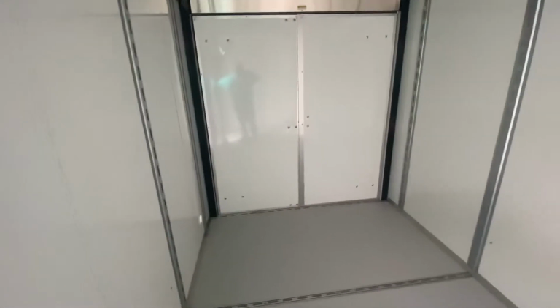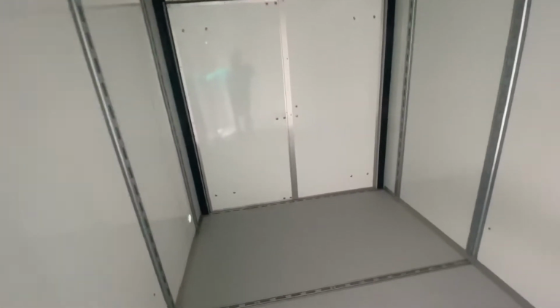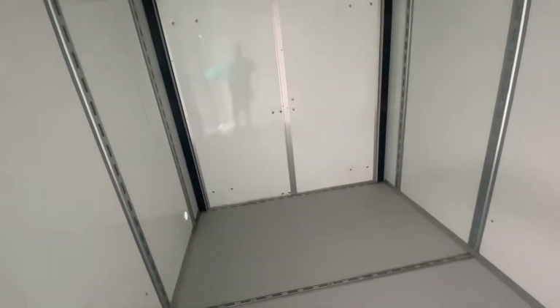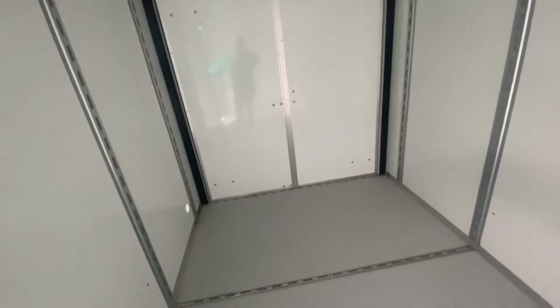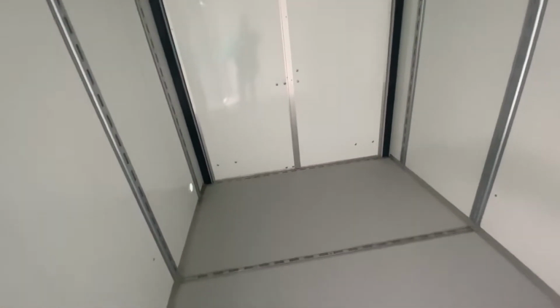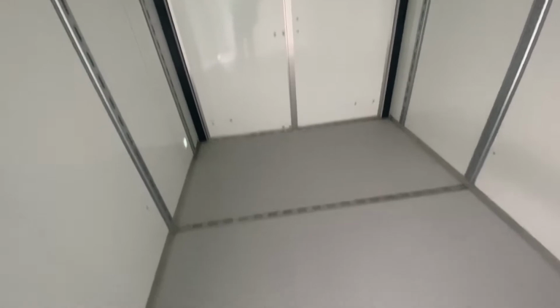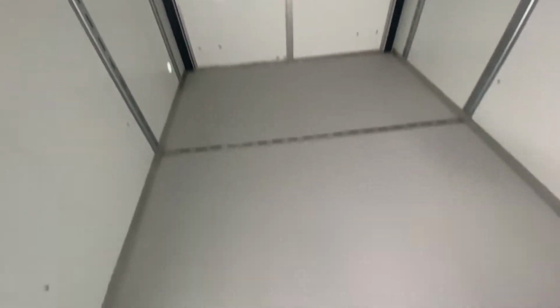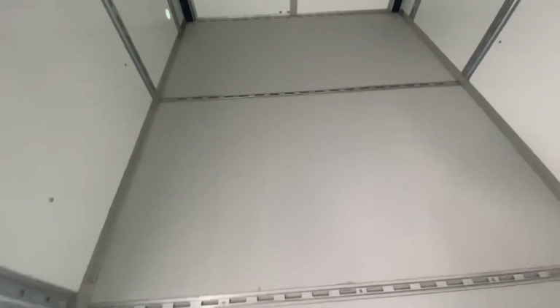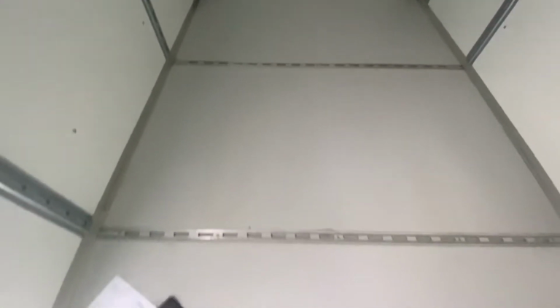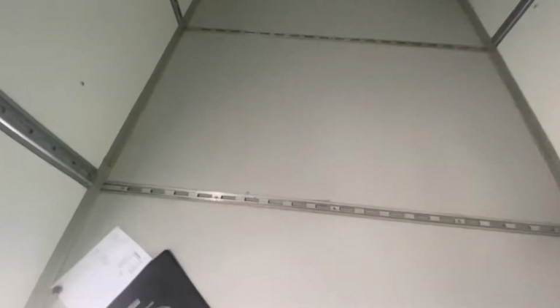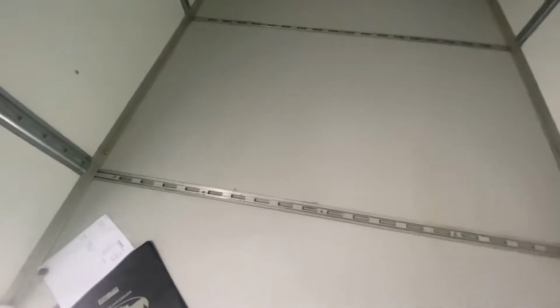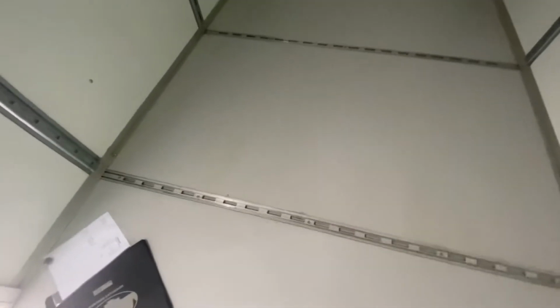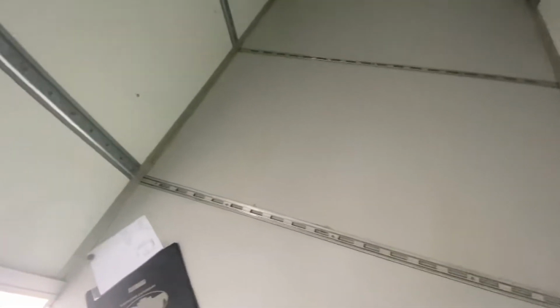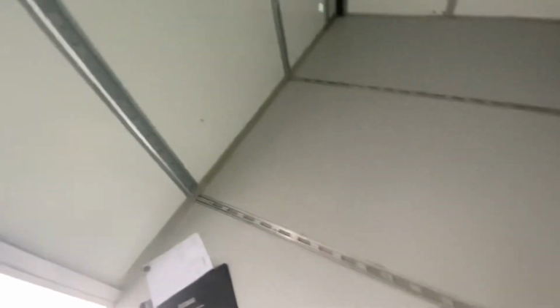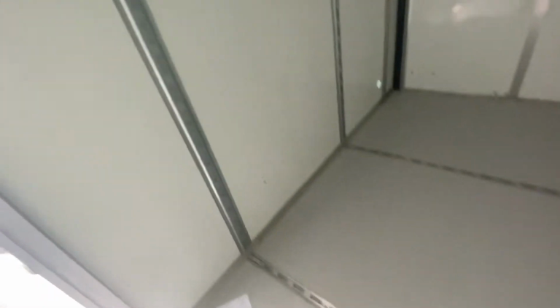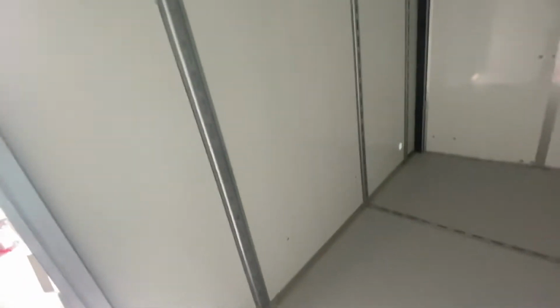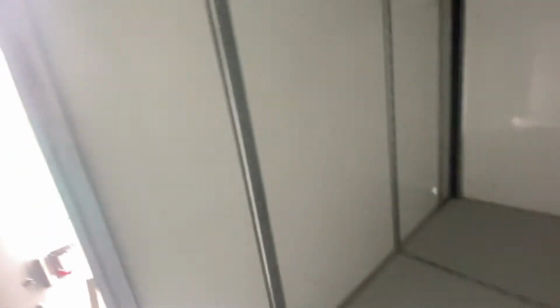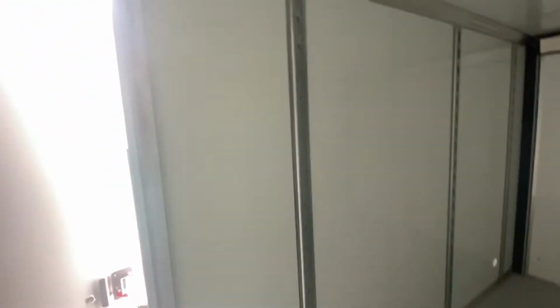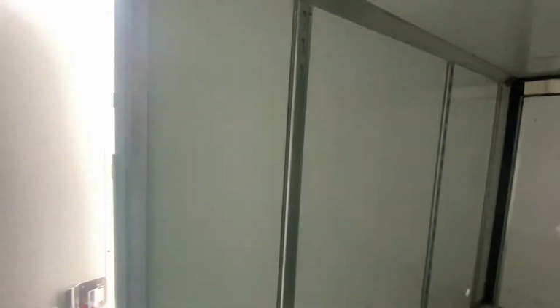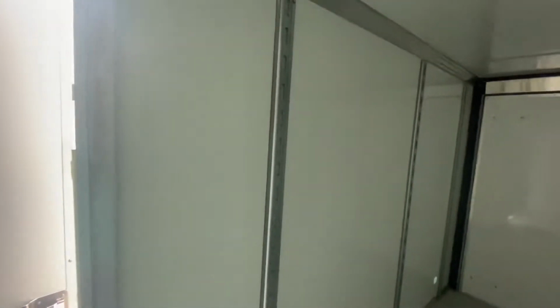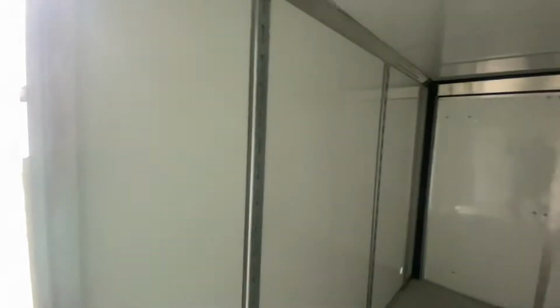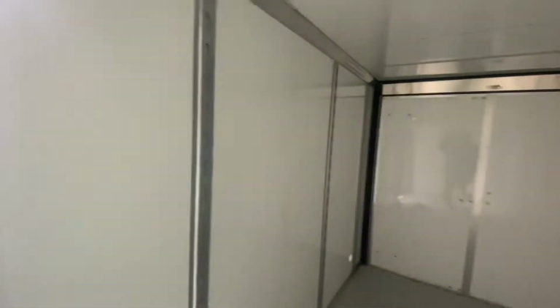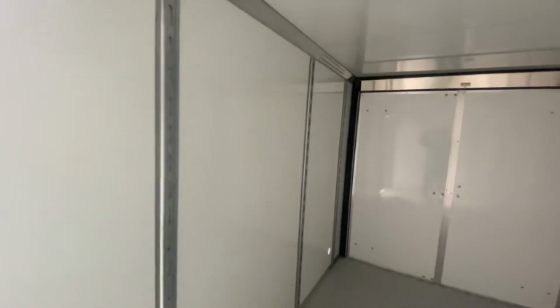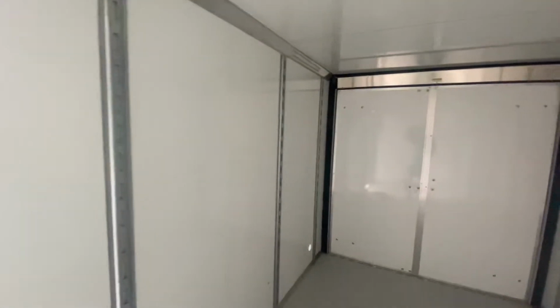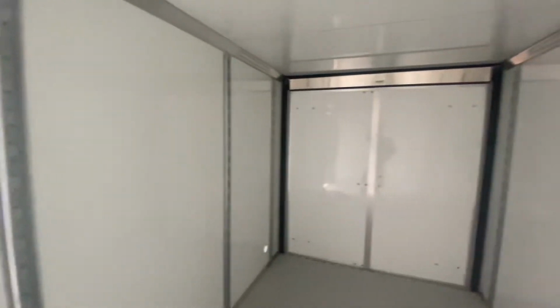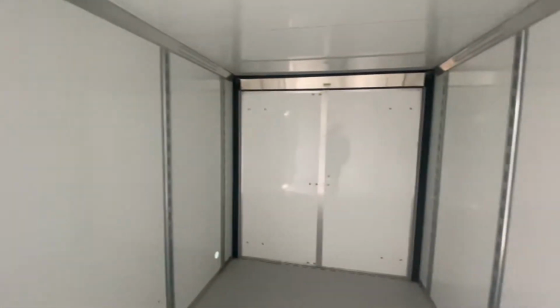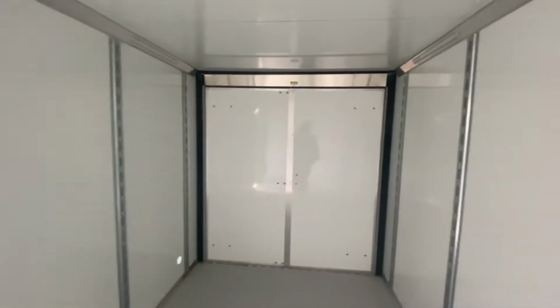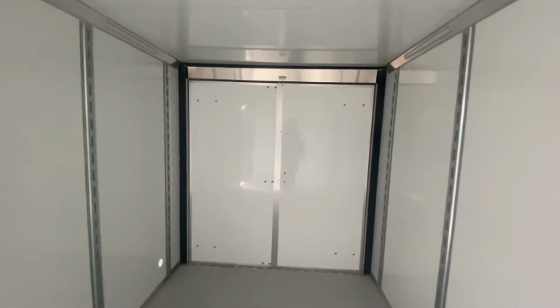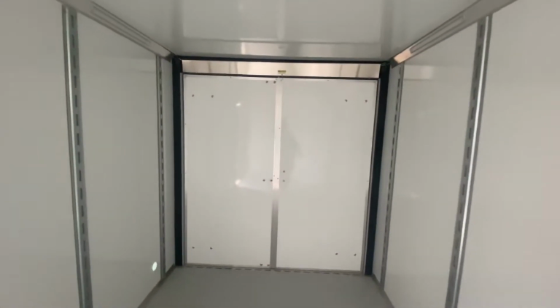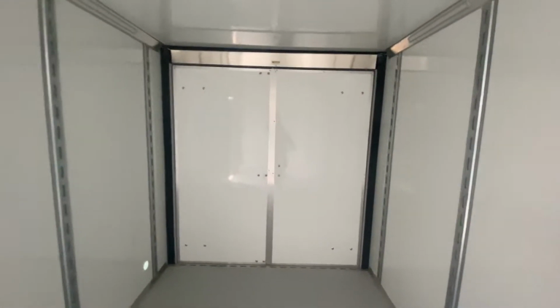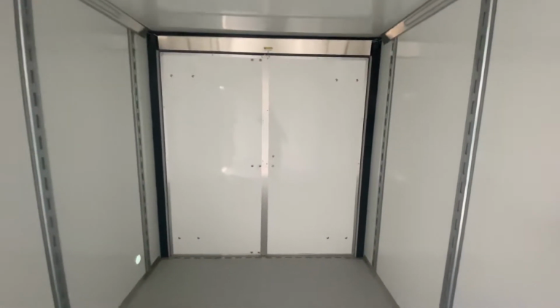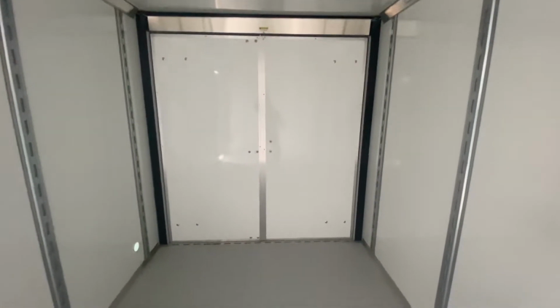This trailer comes with barbed doors. It's all steel — the flooring and the sides. You've got 7 feet of interior height. We'll show you the barbed doors in just a second.